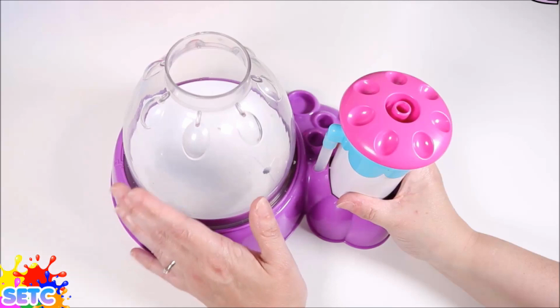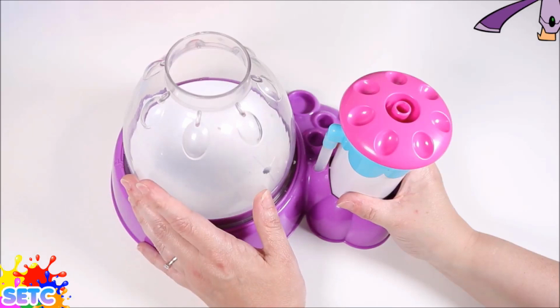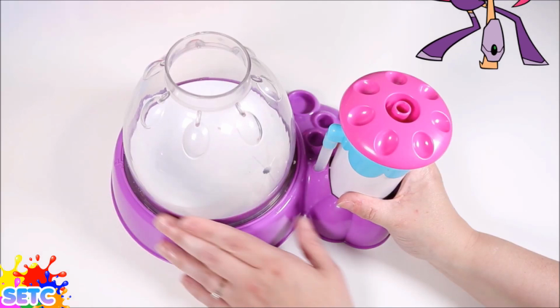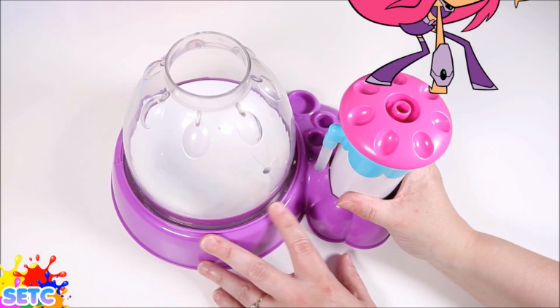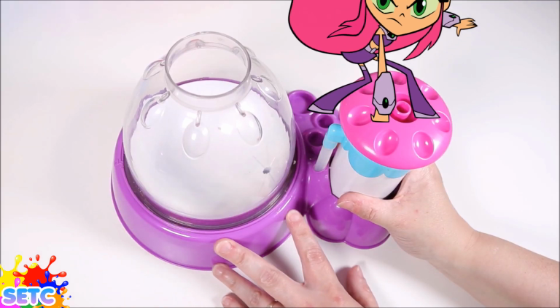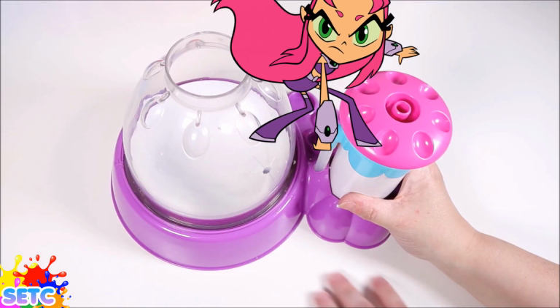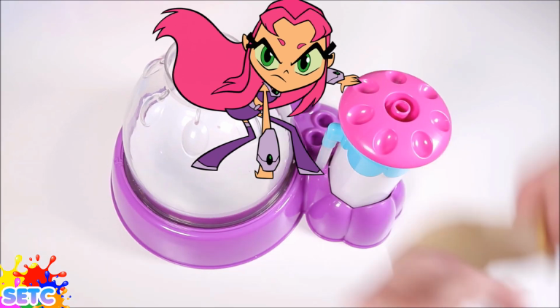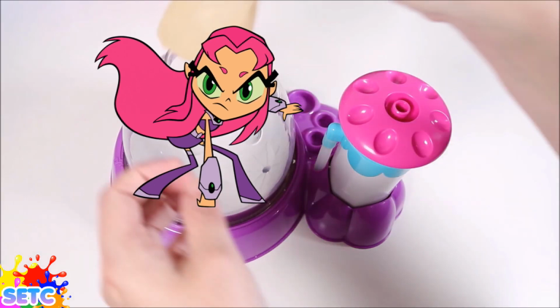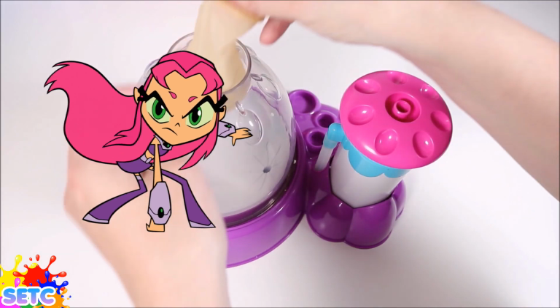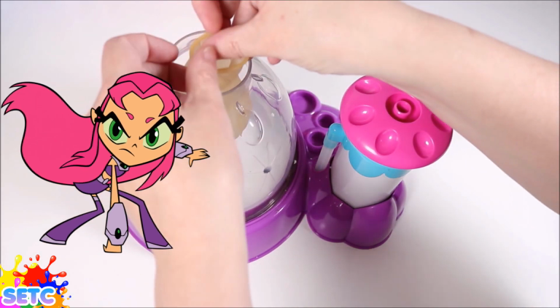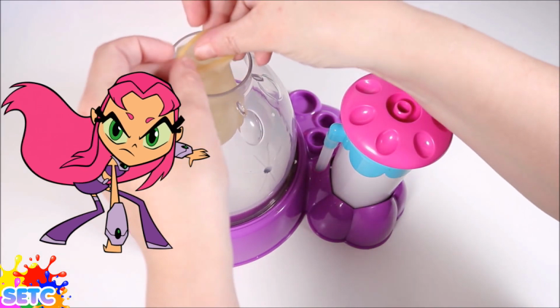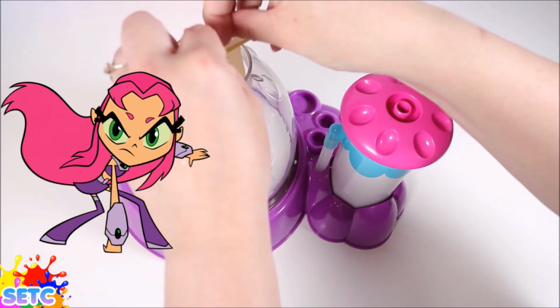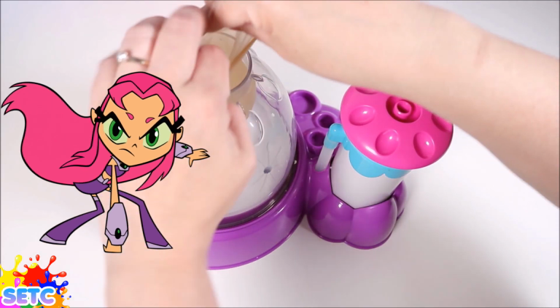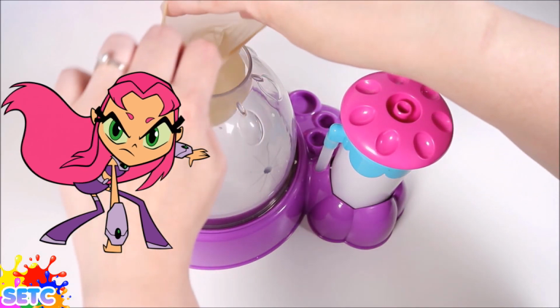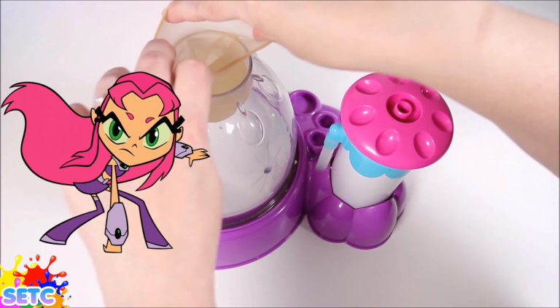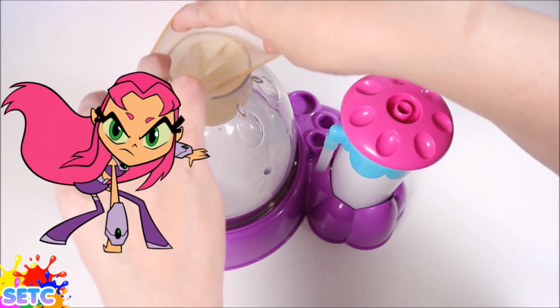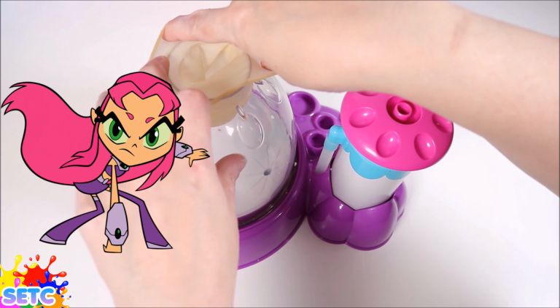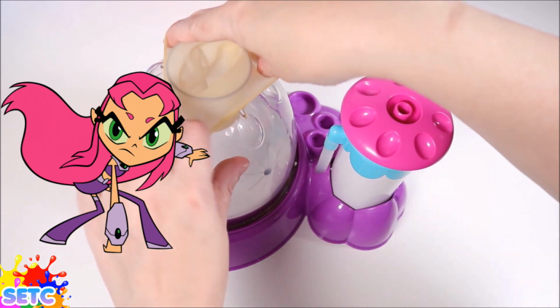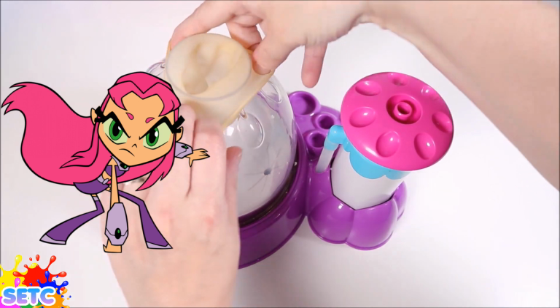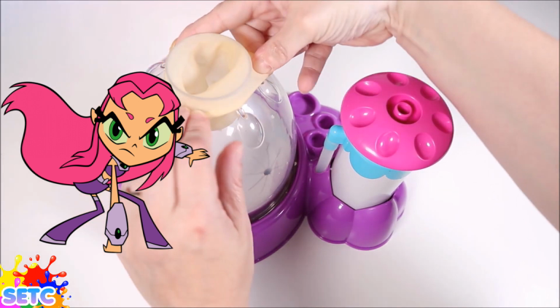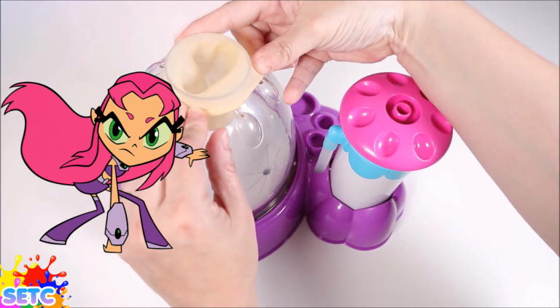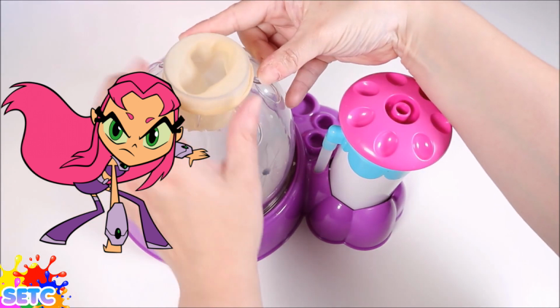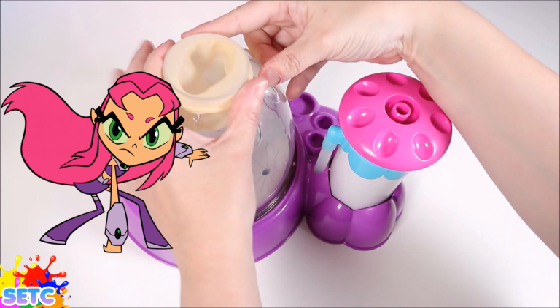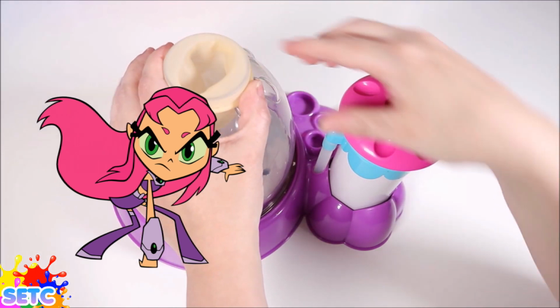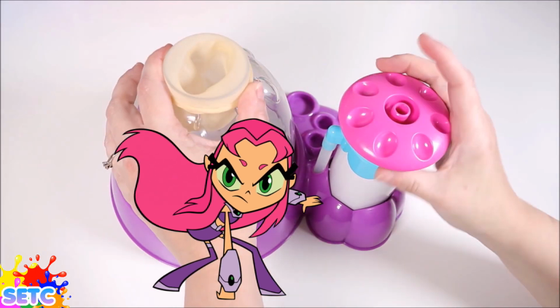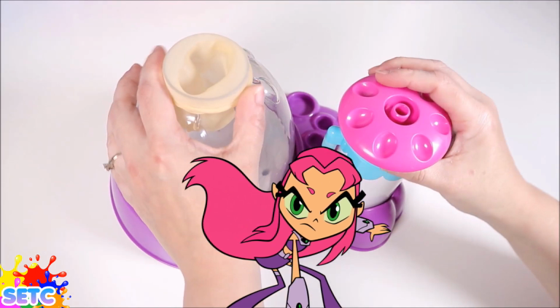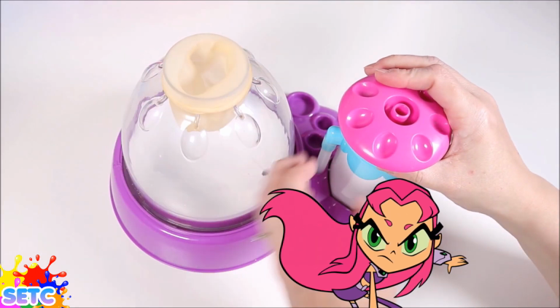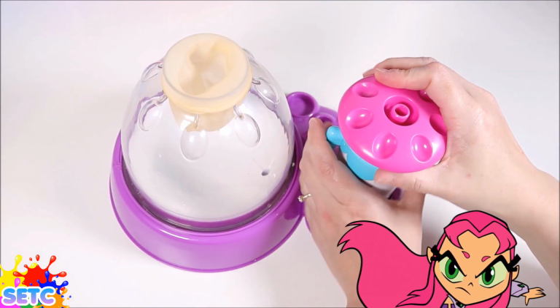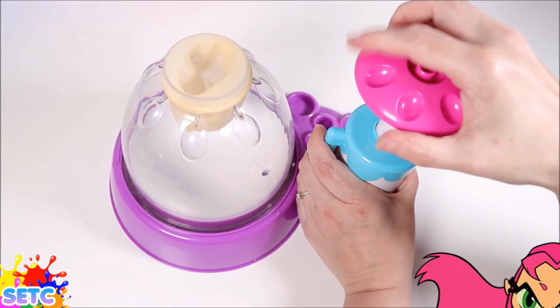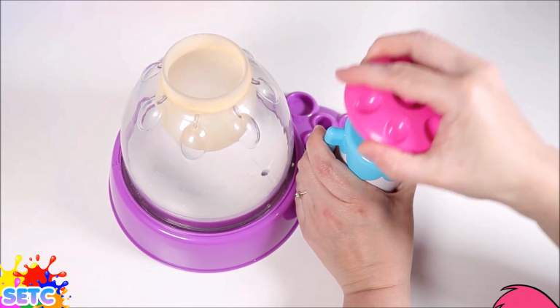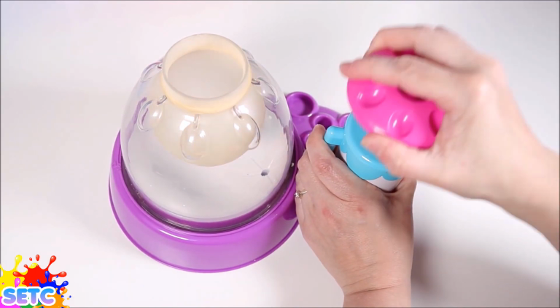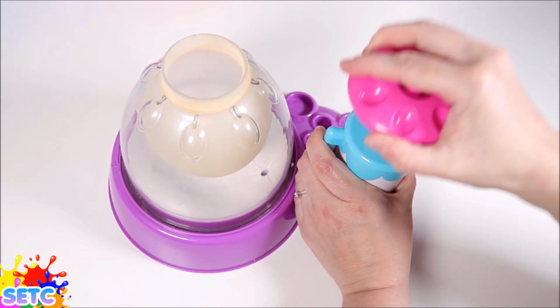Hey guys! Let's make a Teen Titans Go! Starfire inspired Squishy! So let's load the balloon into our Squishy Maker.